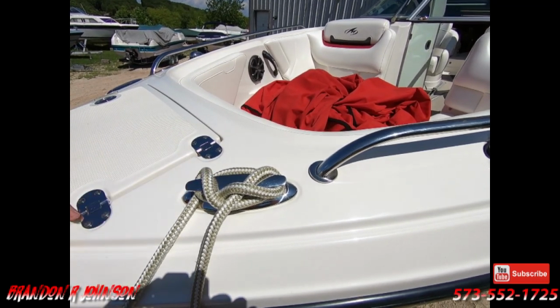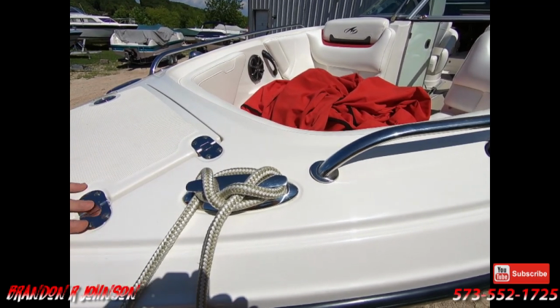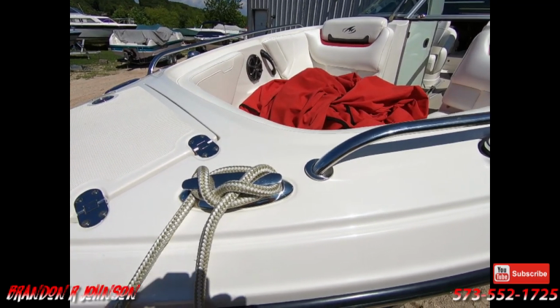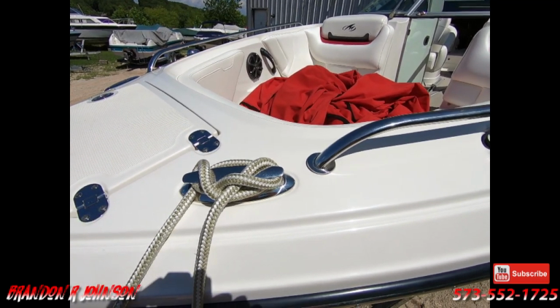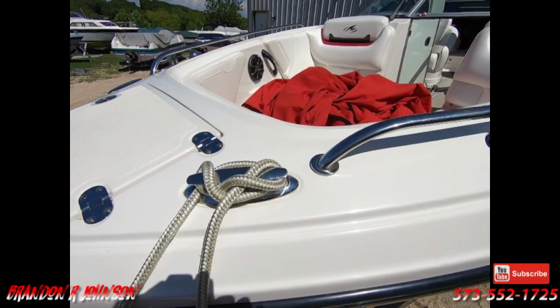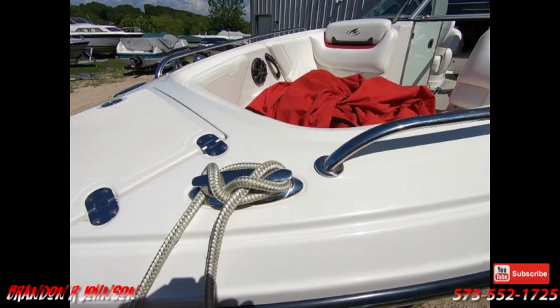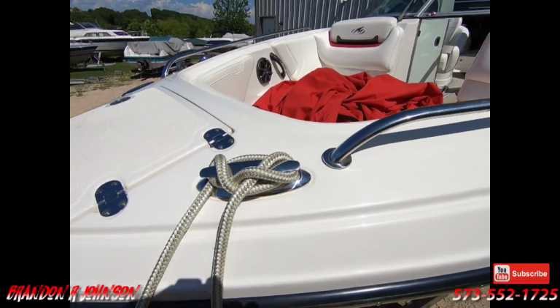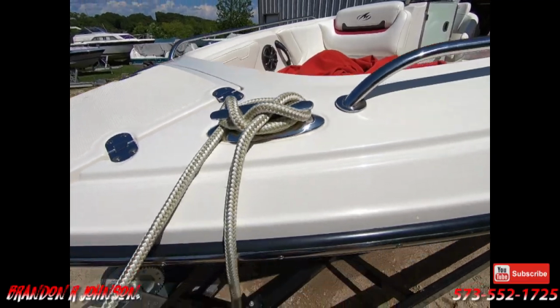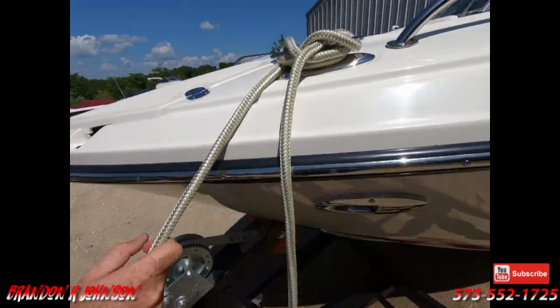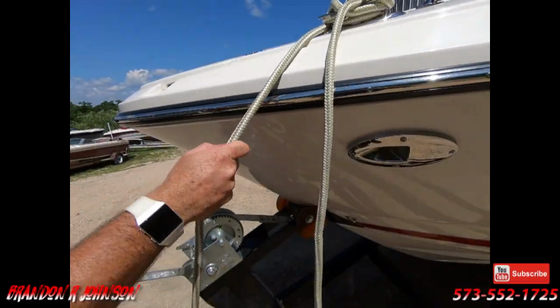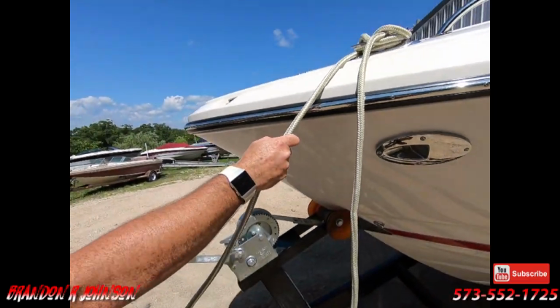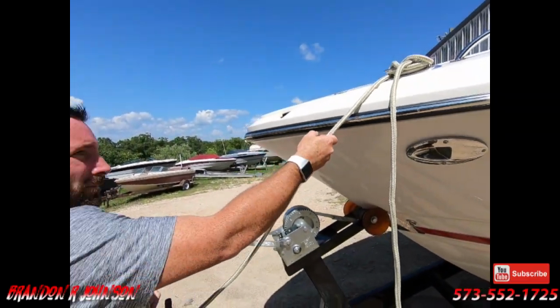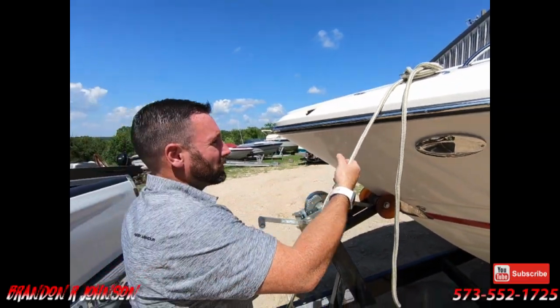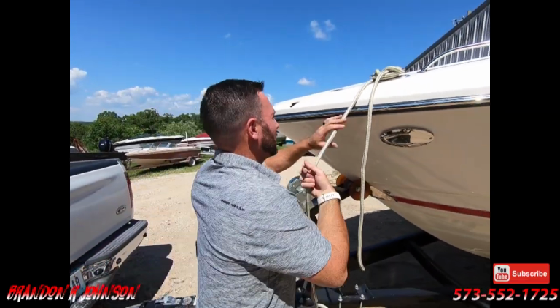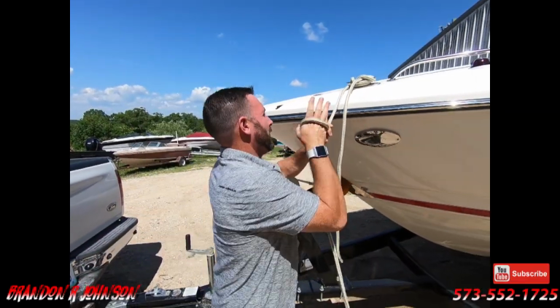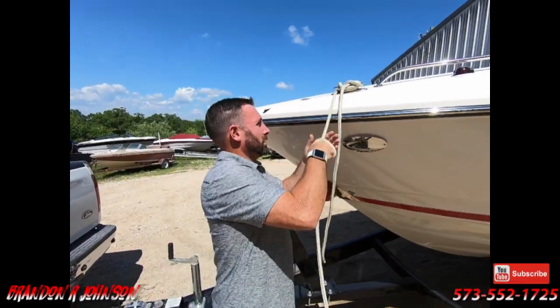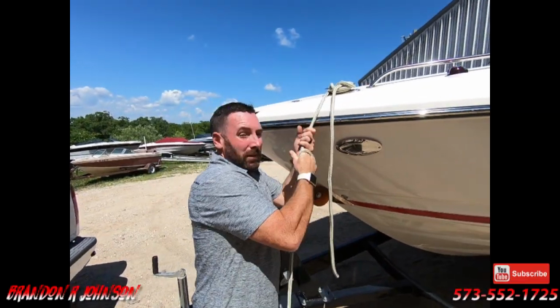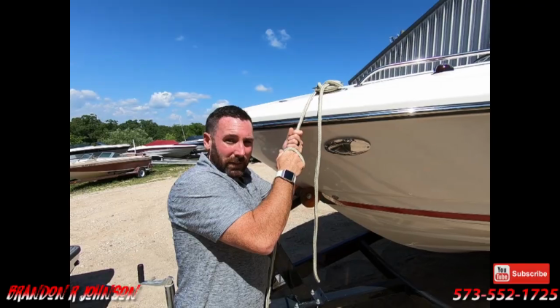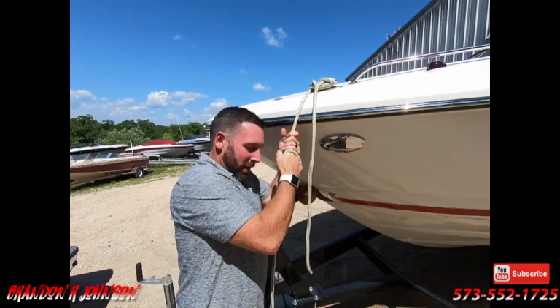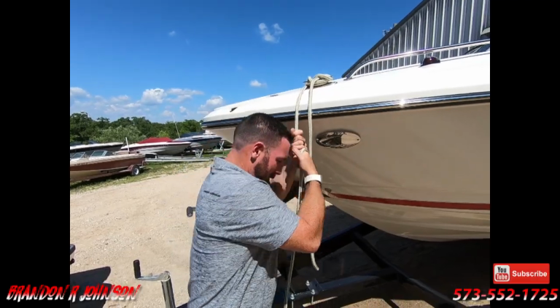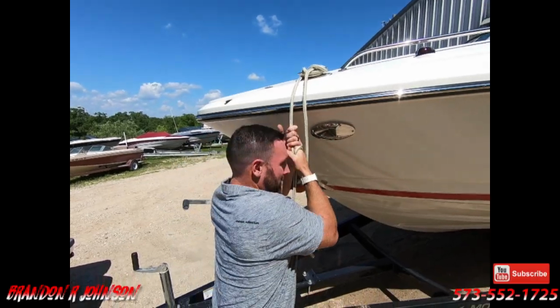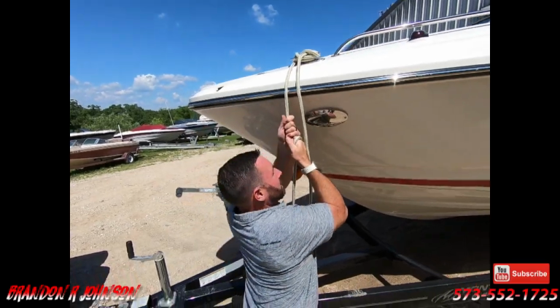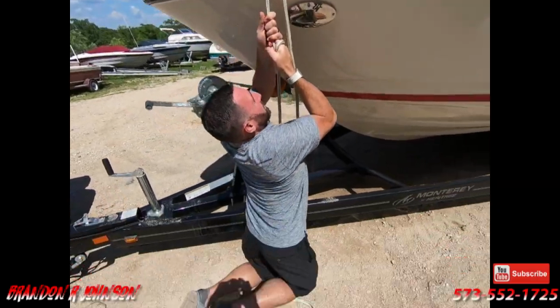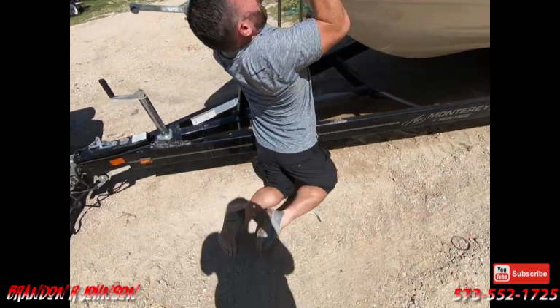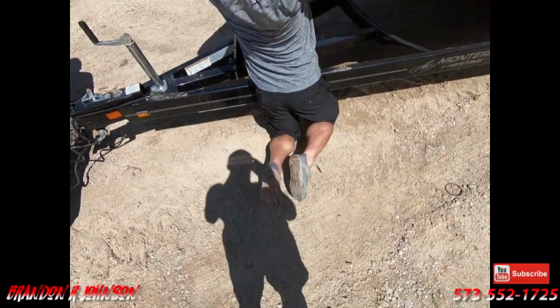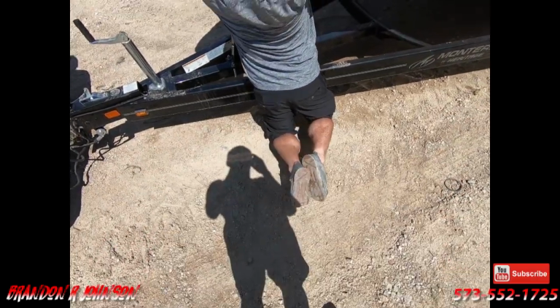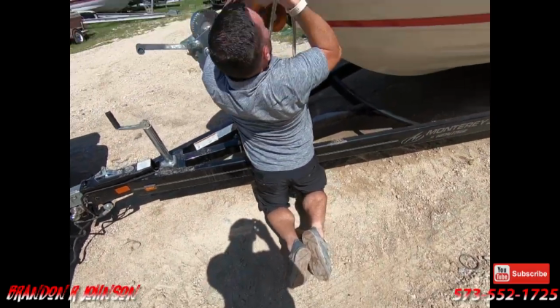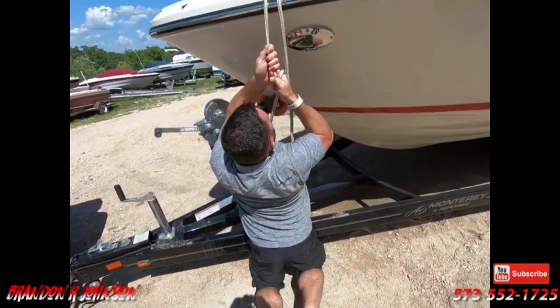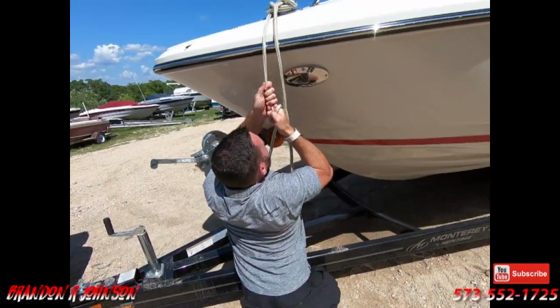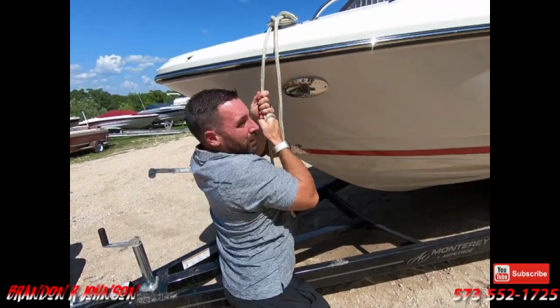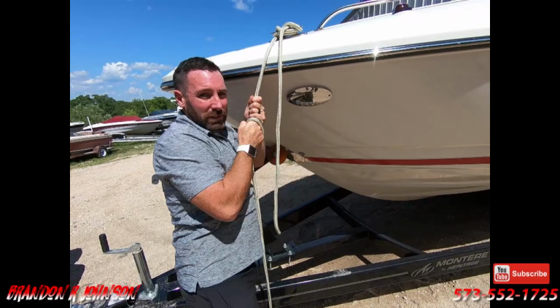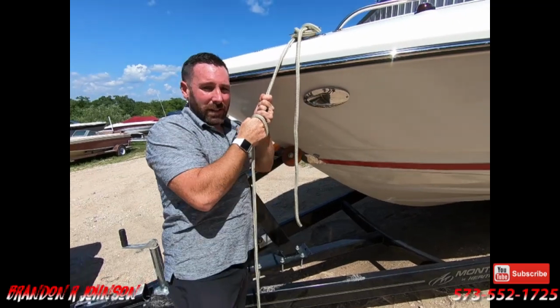It's called a clench. I'm going to step back here and show it. This is tight enough to where it's not going anywhere. Just like that.